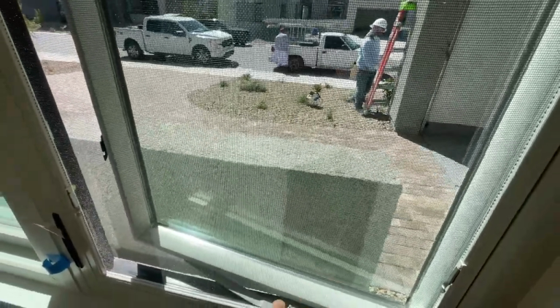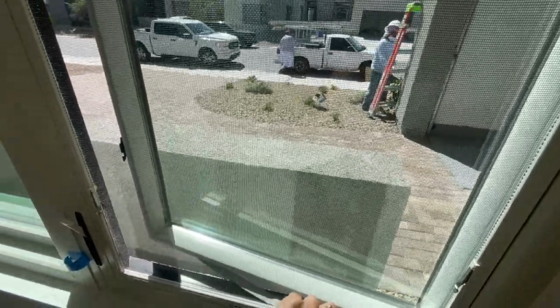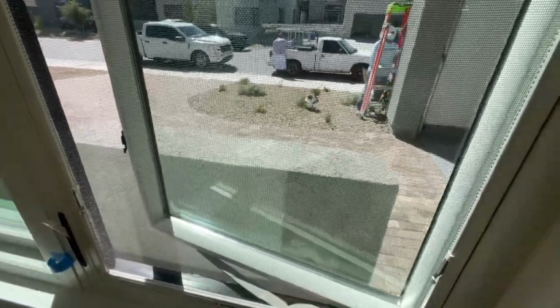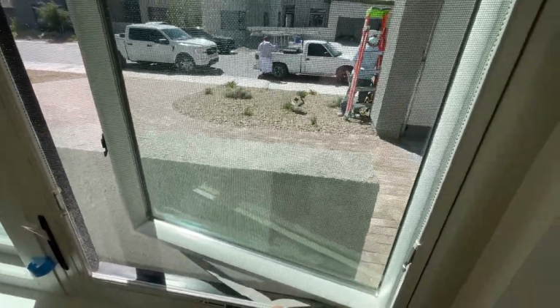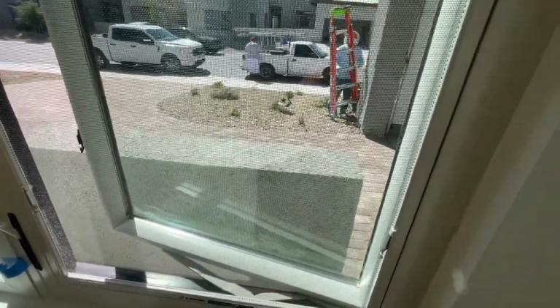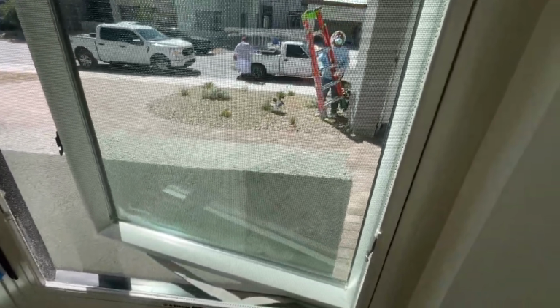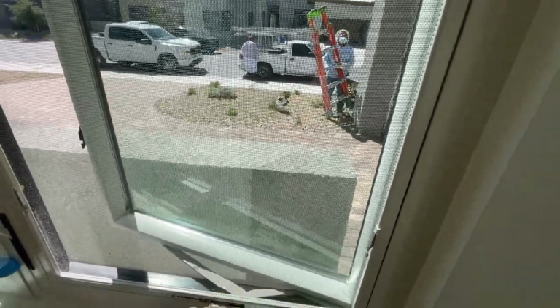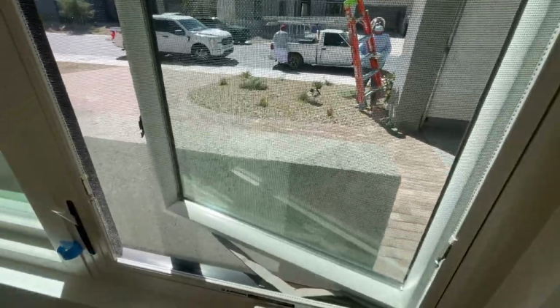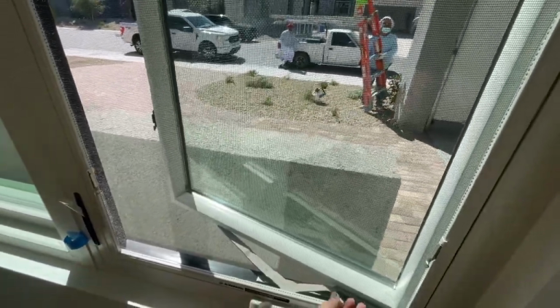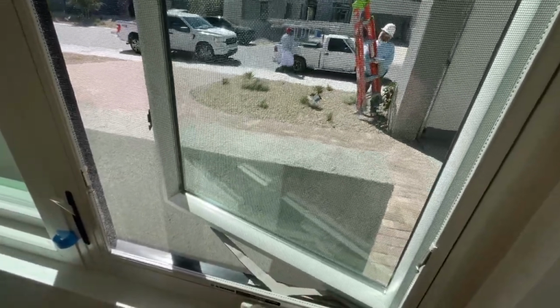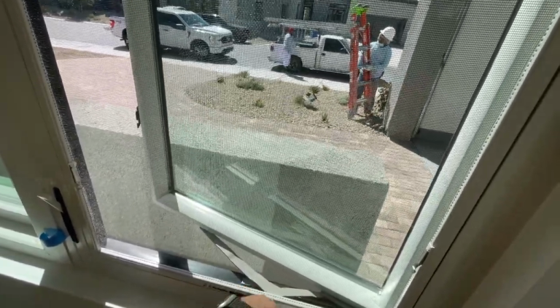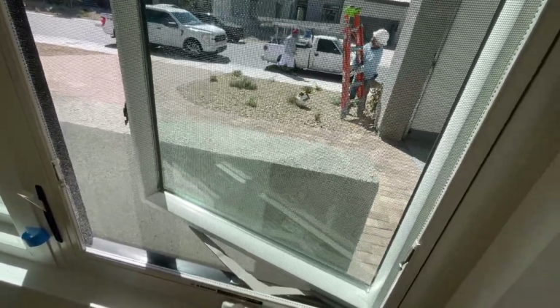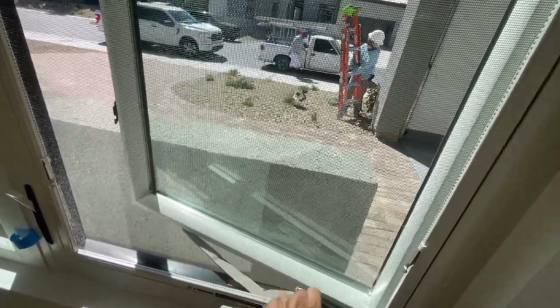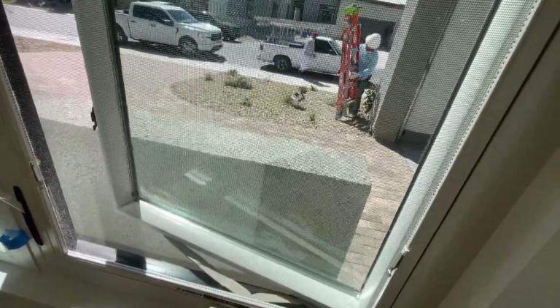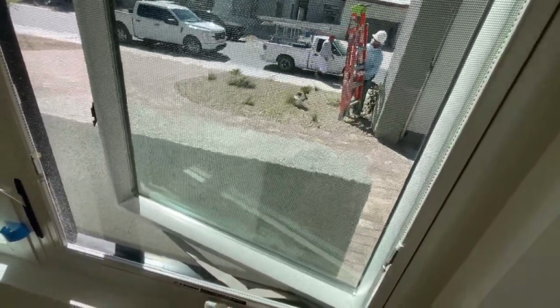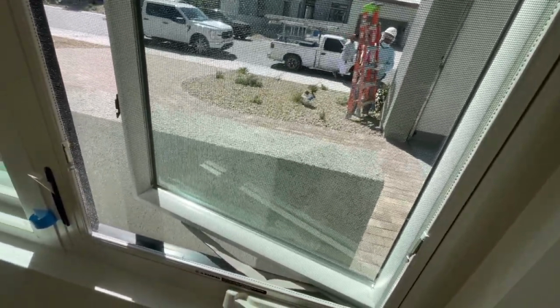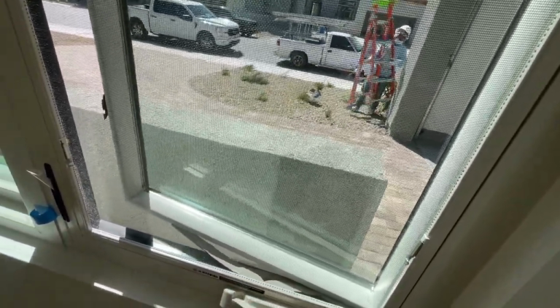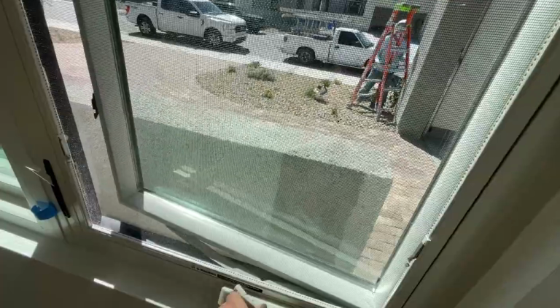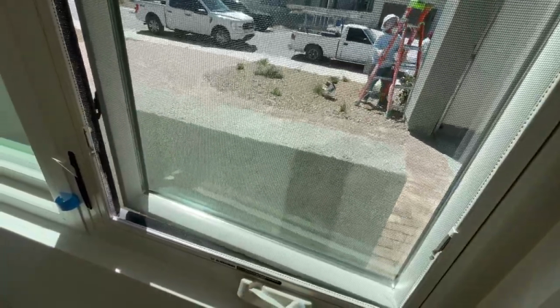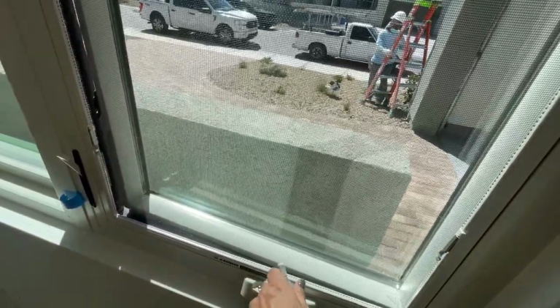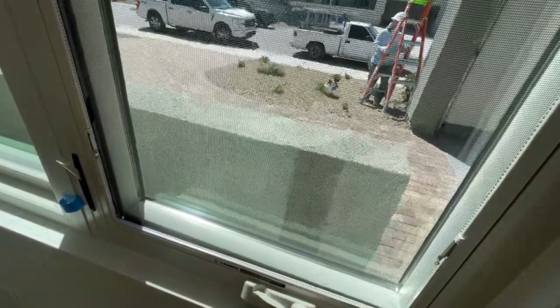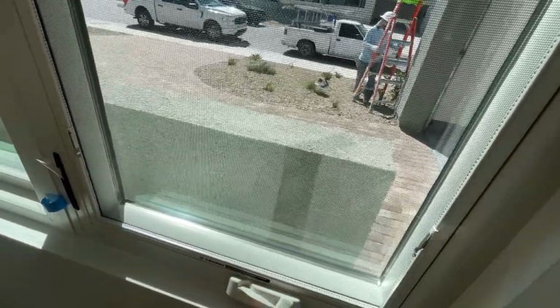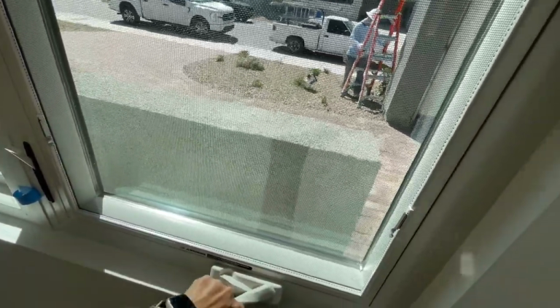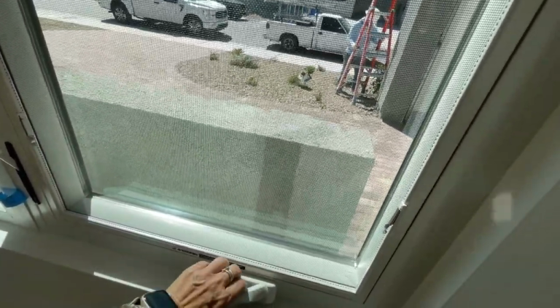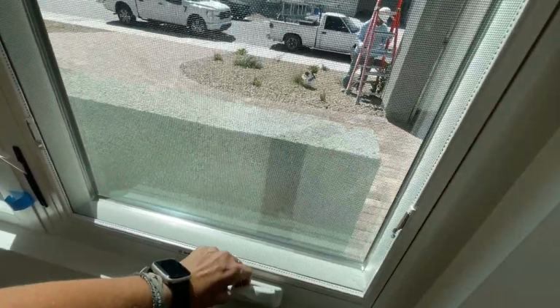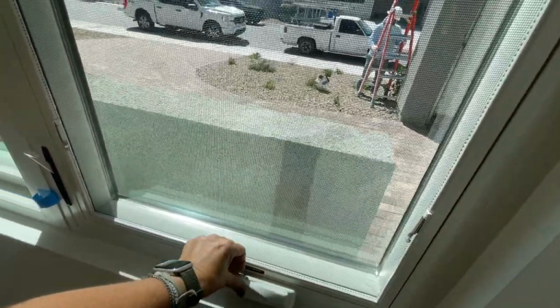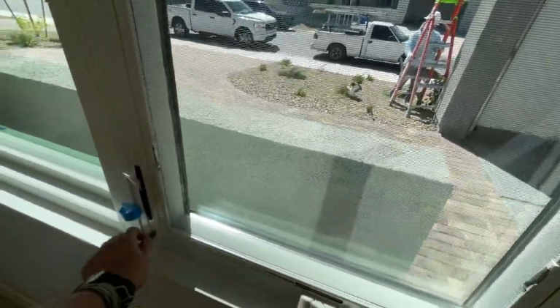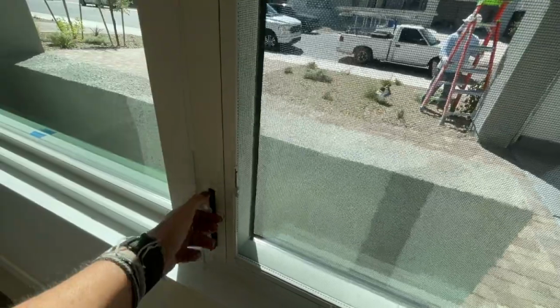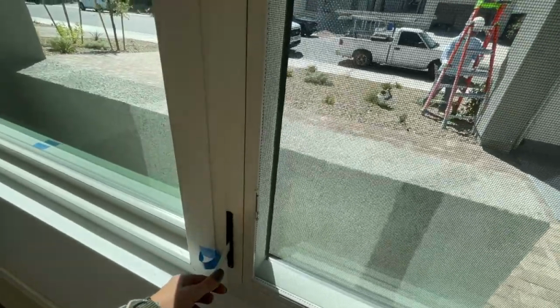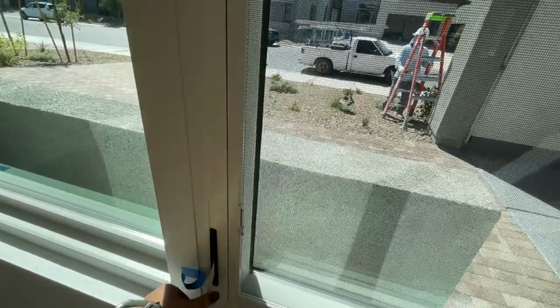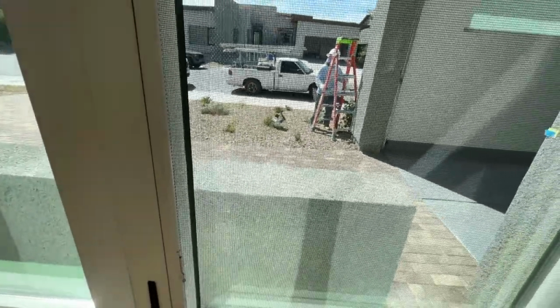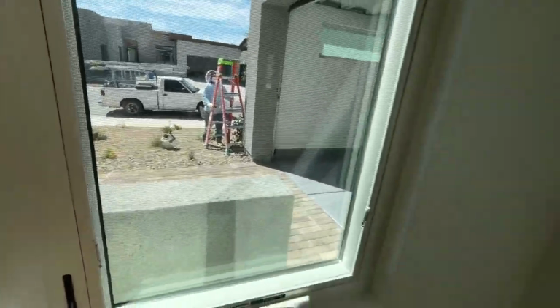I've never seen windows like that before. I guess it's common for Andersen windows. It's kind of a cumbersome thing to do, but then you lock it right there — pretty cool.